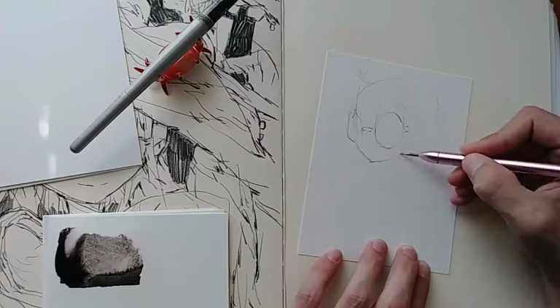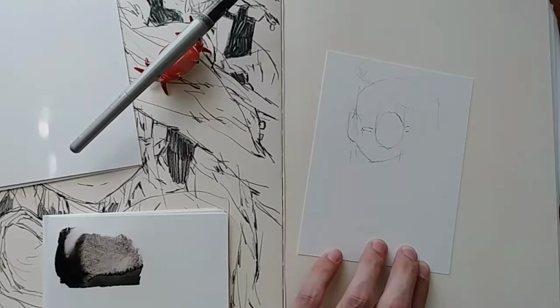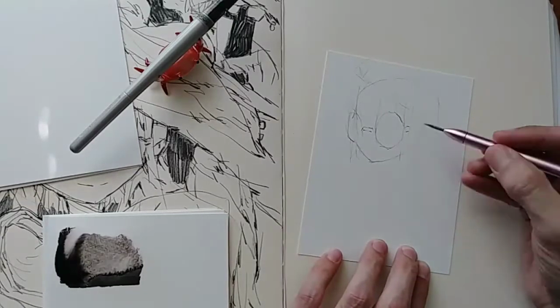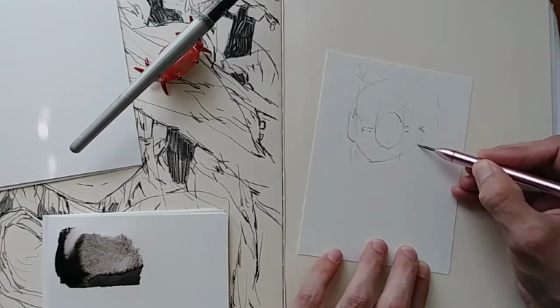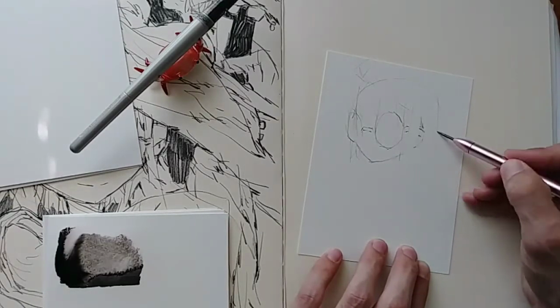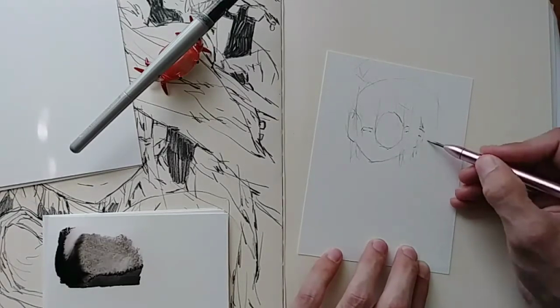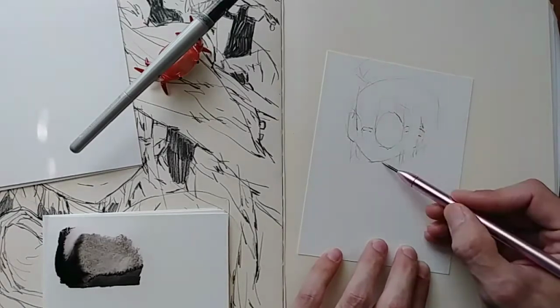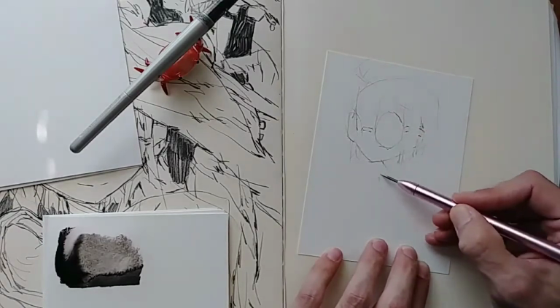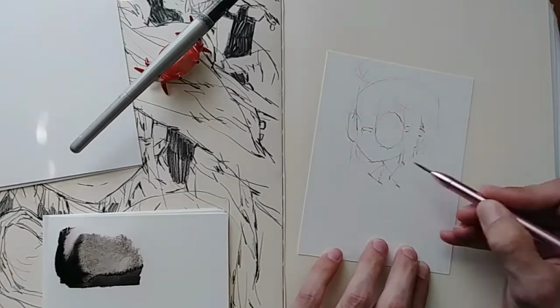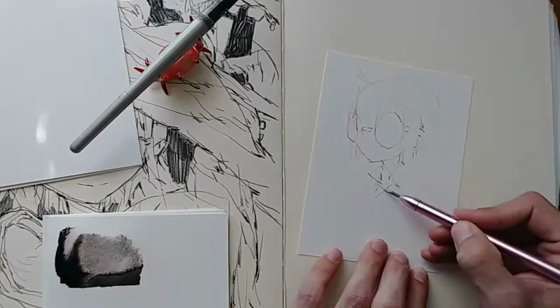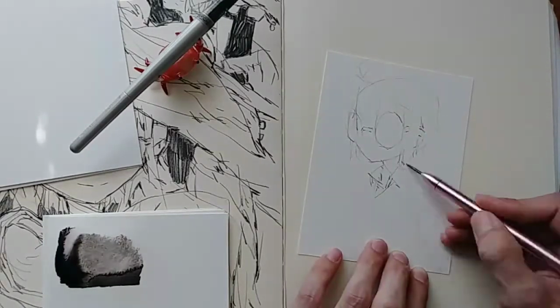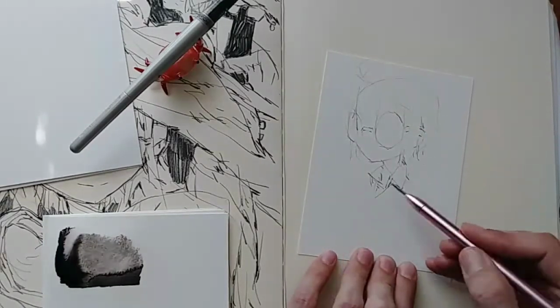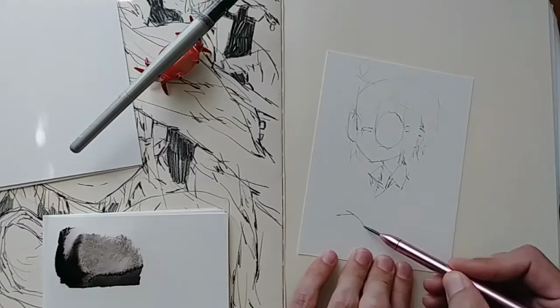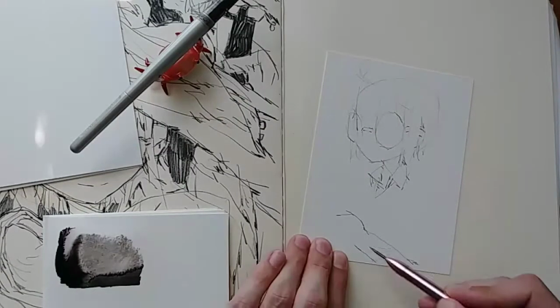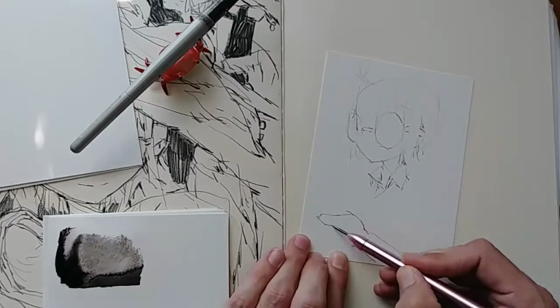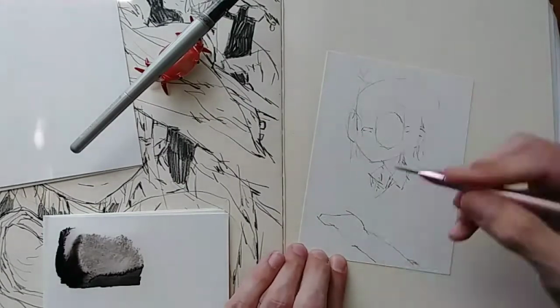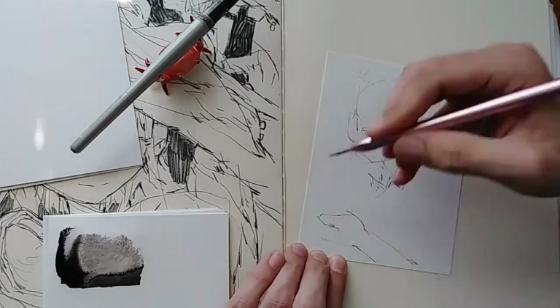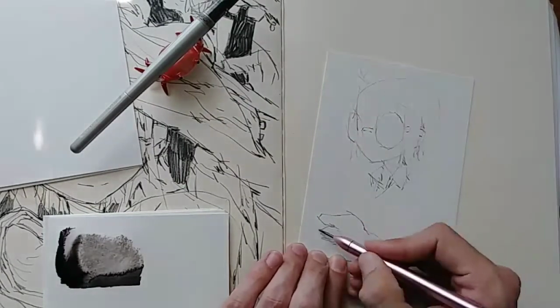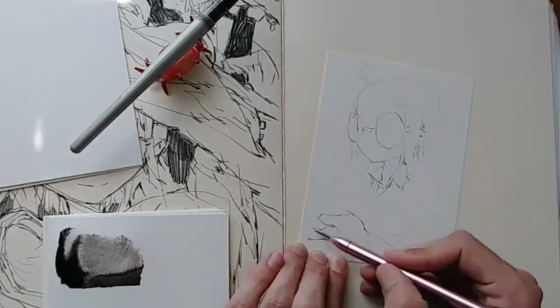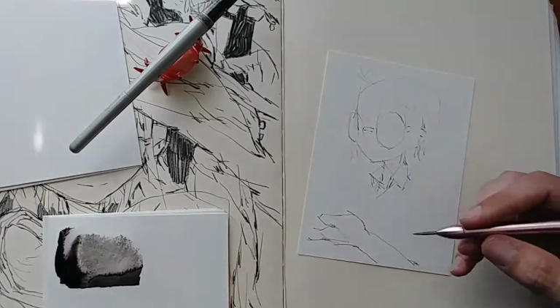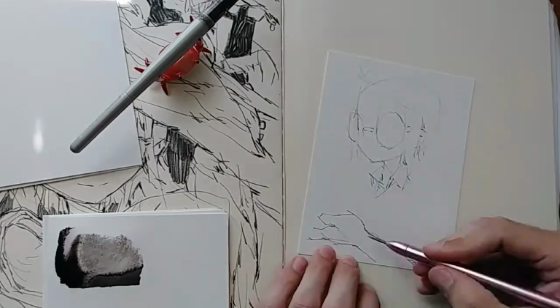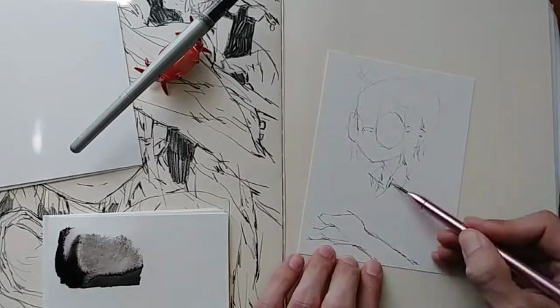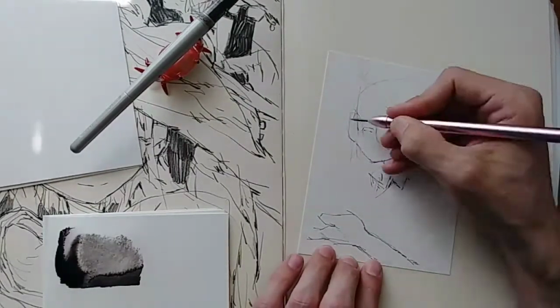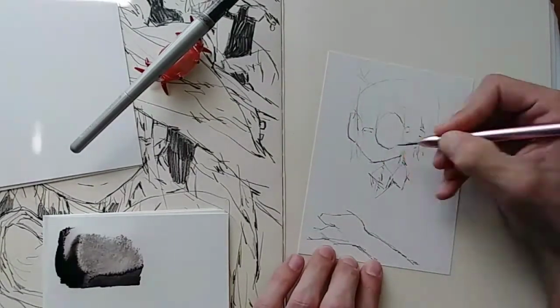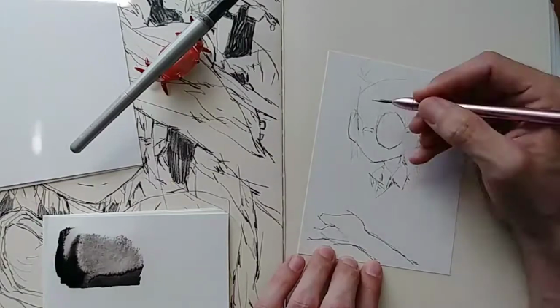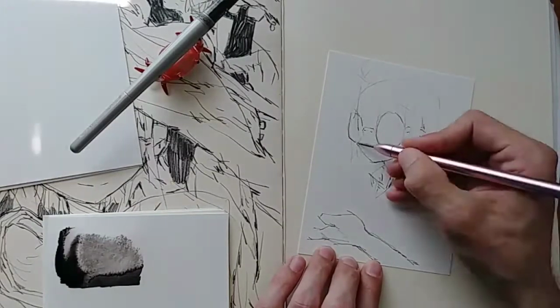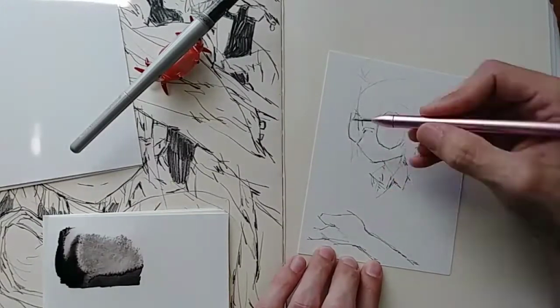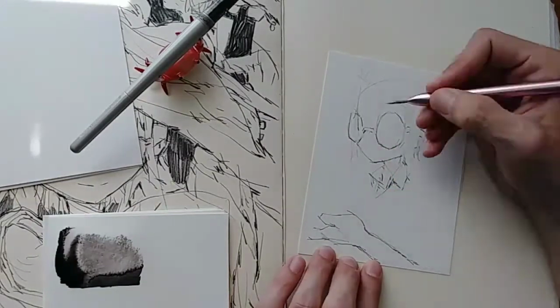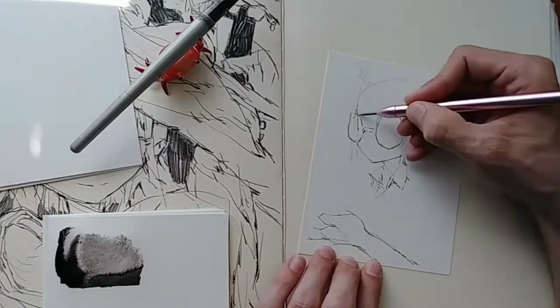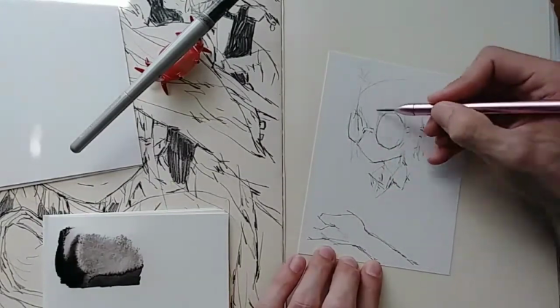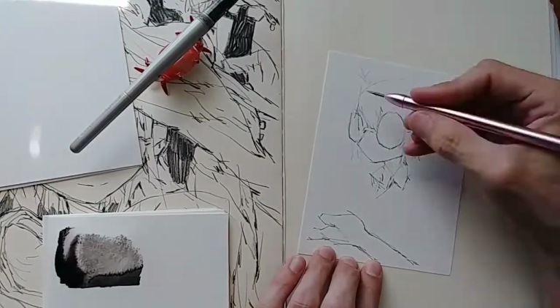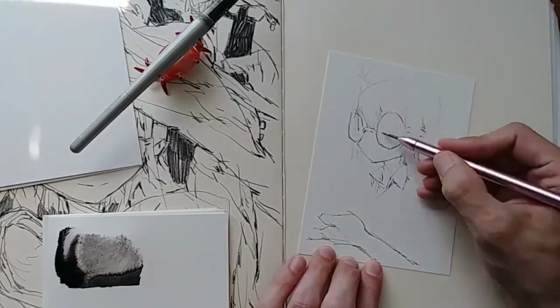All the tools I'm using are stuff I've used before in my videos. If you're curious, you can look back through and see those. I'm using the aluminum mechanical pencil, parallel pens with Noodler's Heart of Darkness ink, and a Pentel water brush.